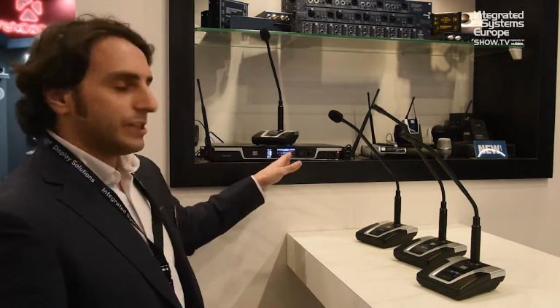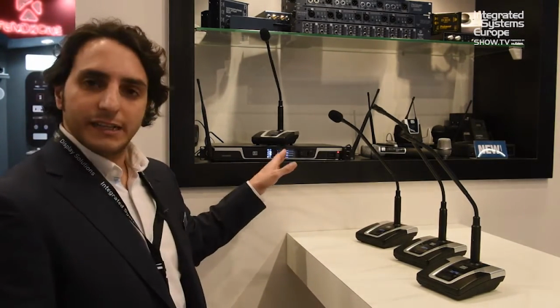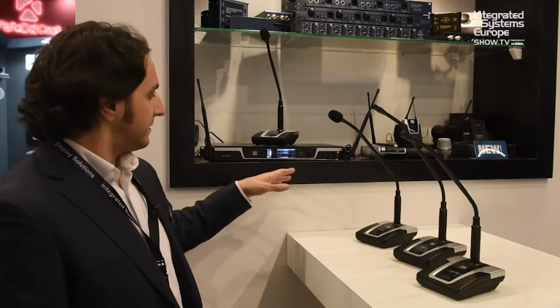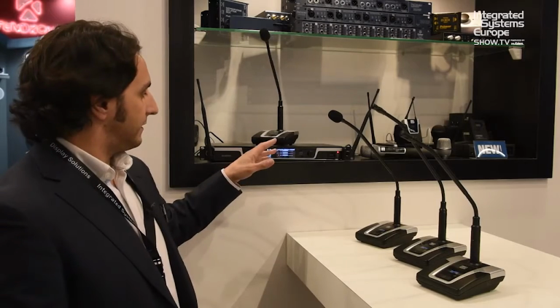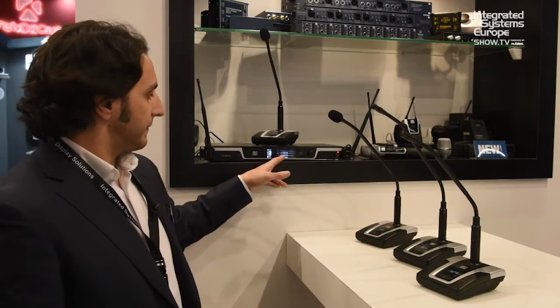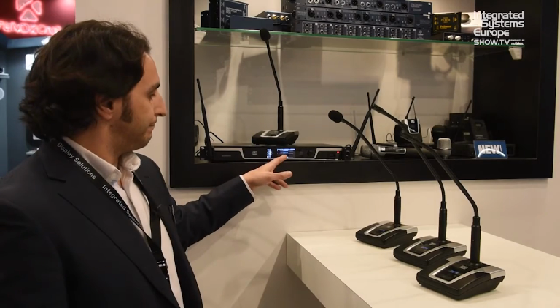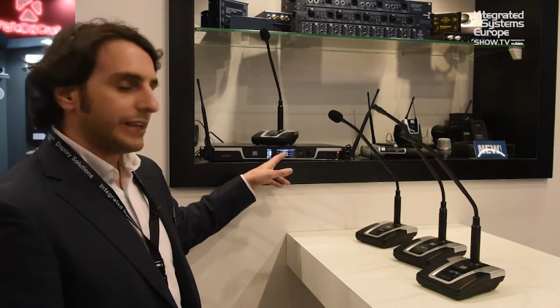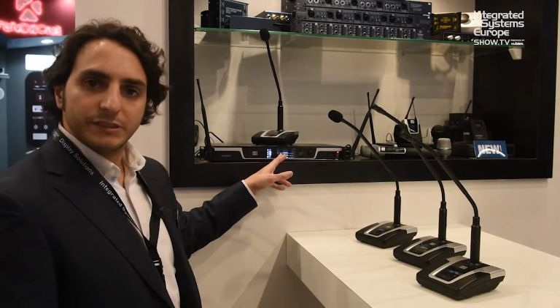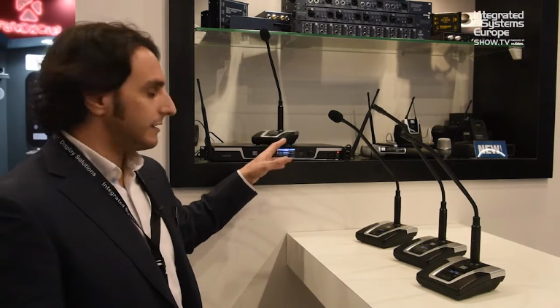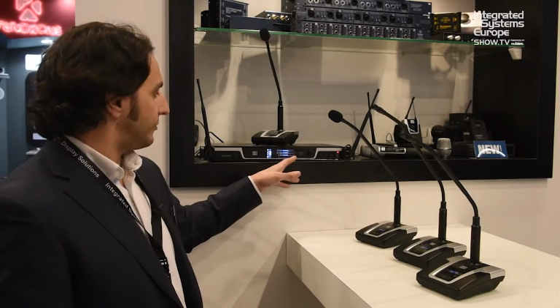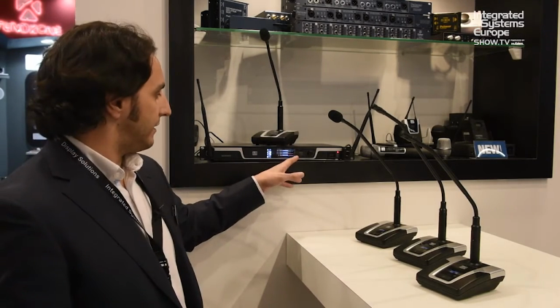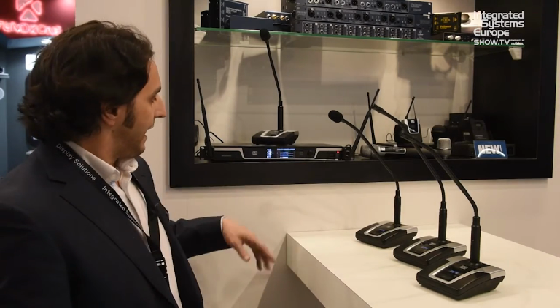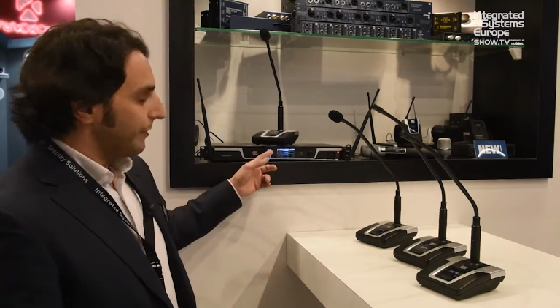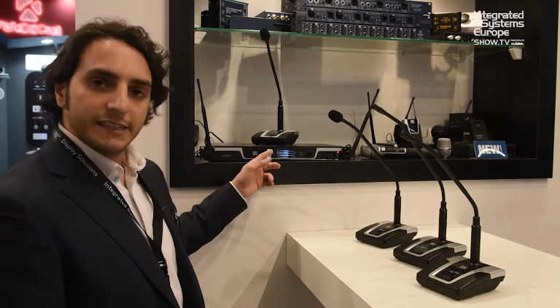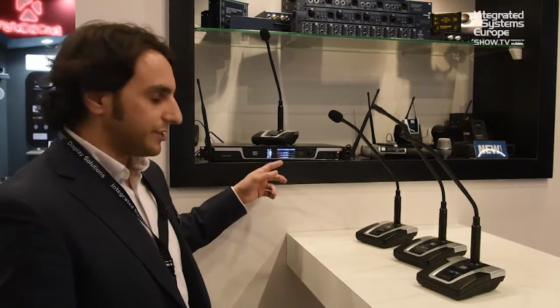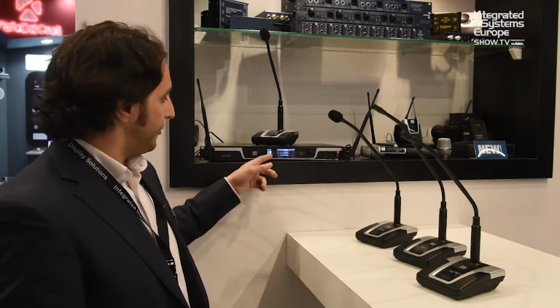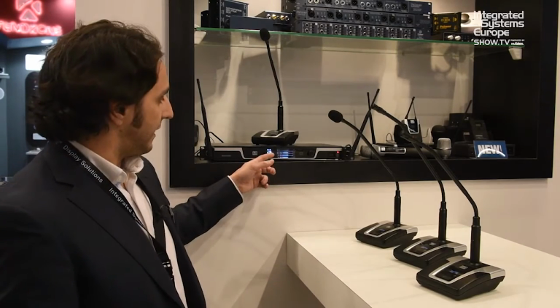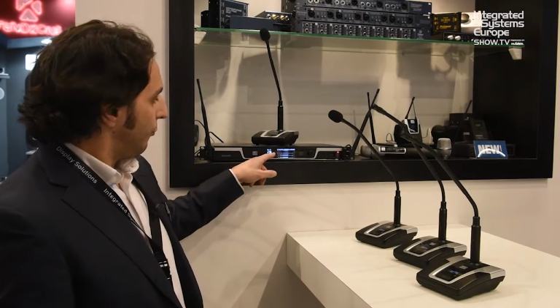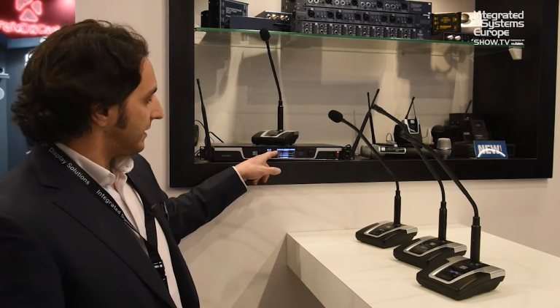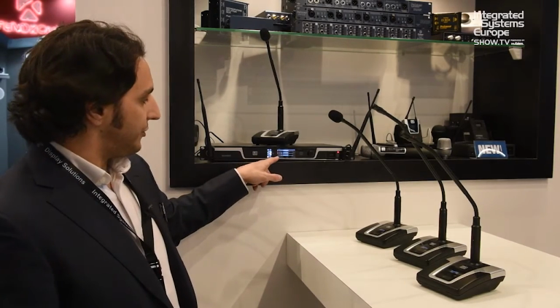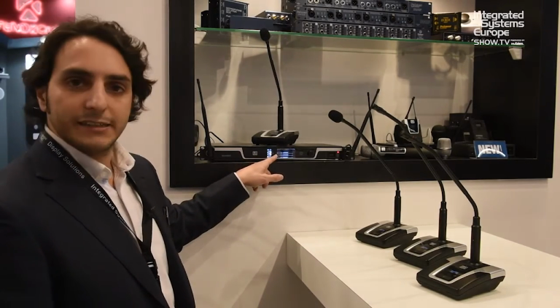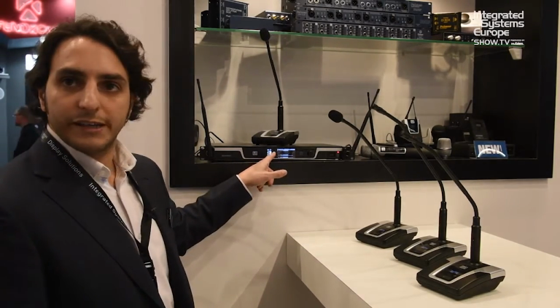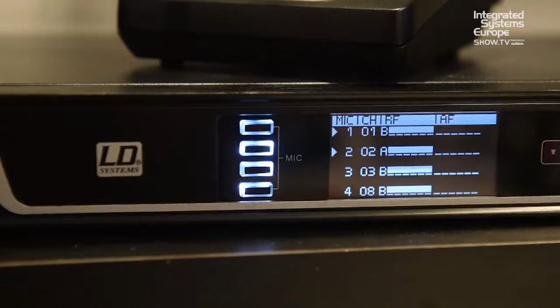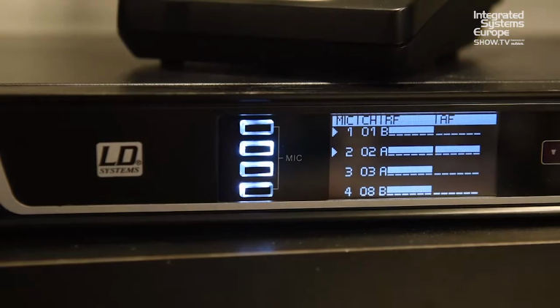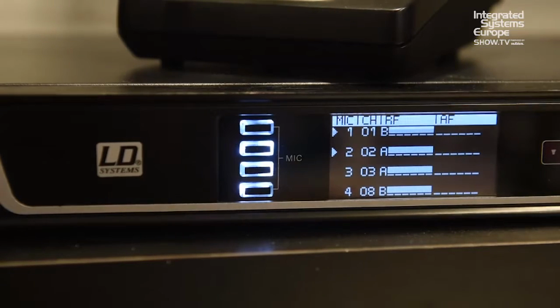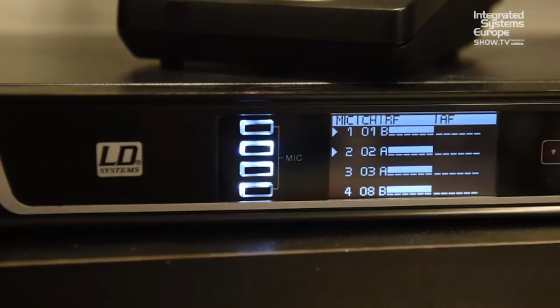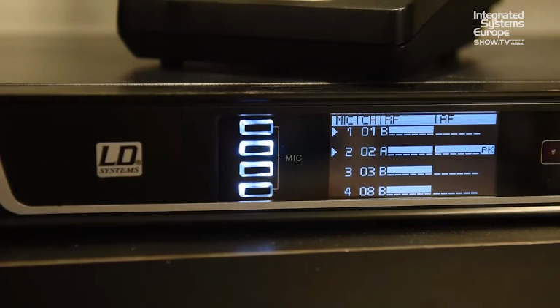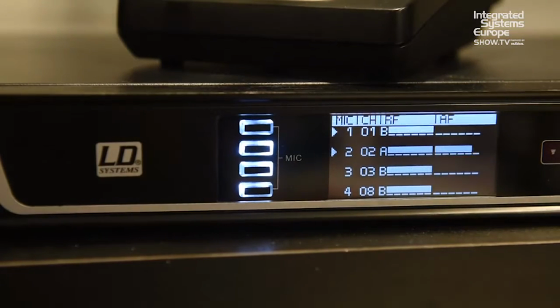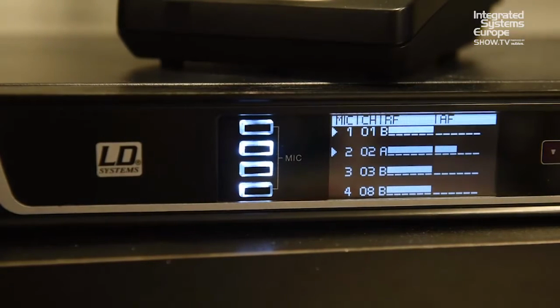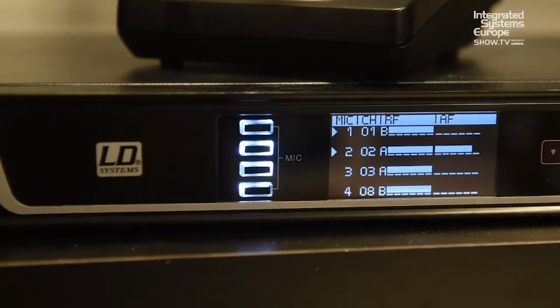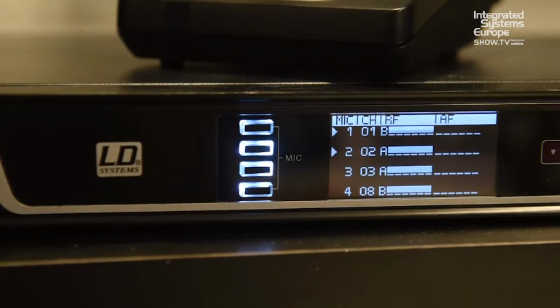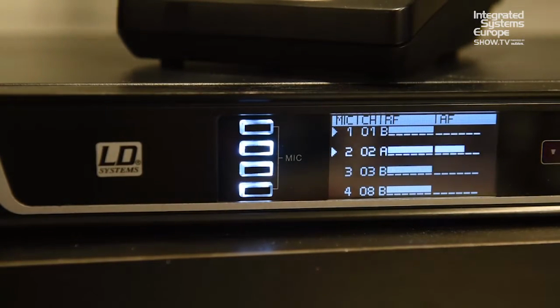It also allows you to check all the levels — radio frequency levels, audio levels — and with various indications you can tell which delegate unit is talking in the system, shown by an arrow in front of every channel number.